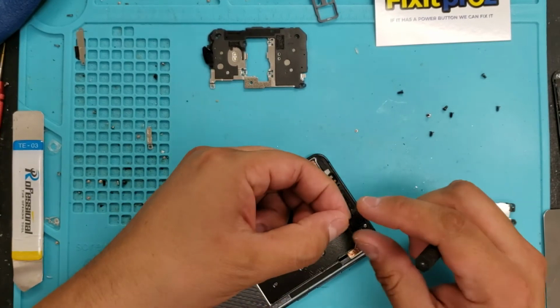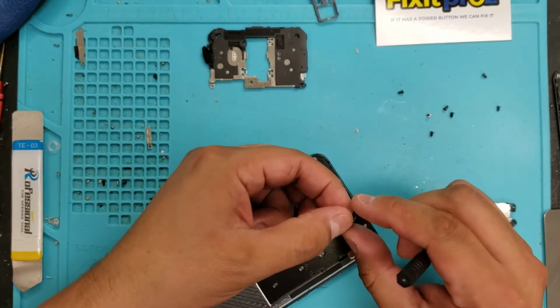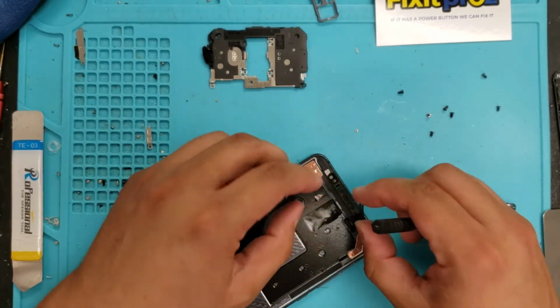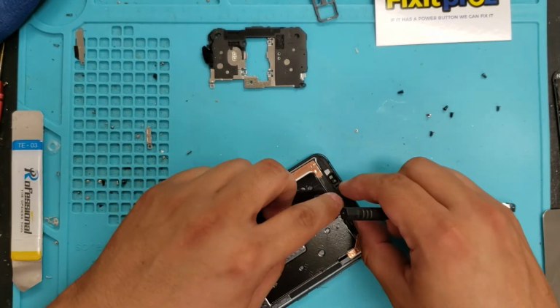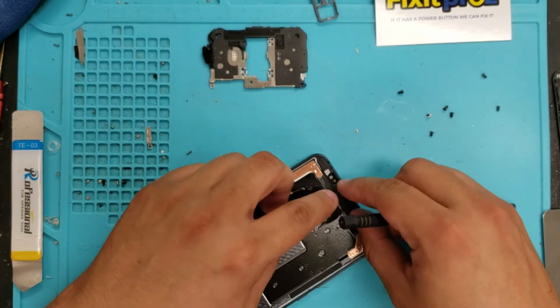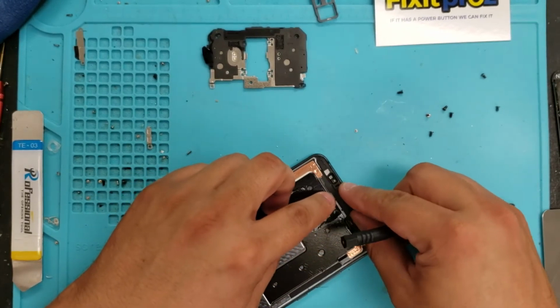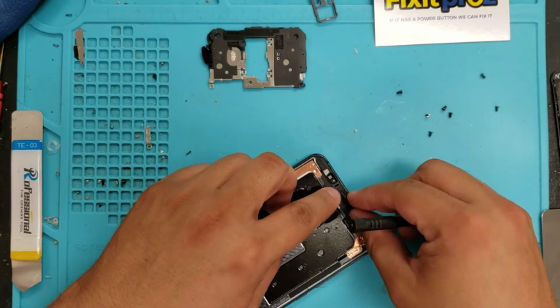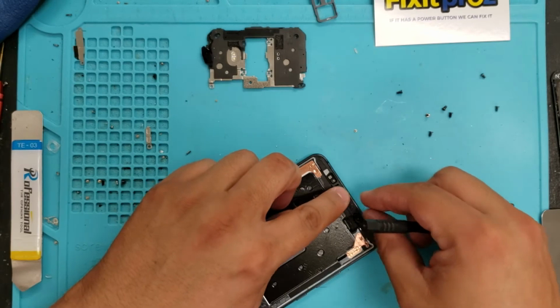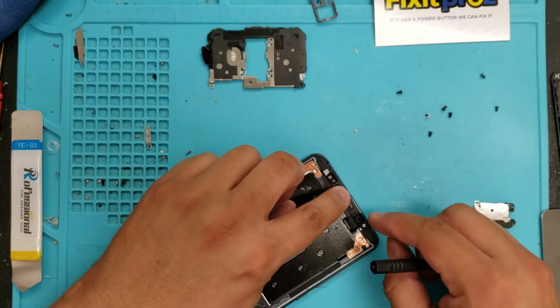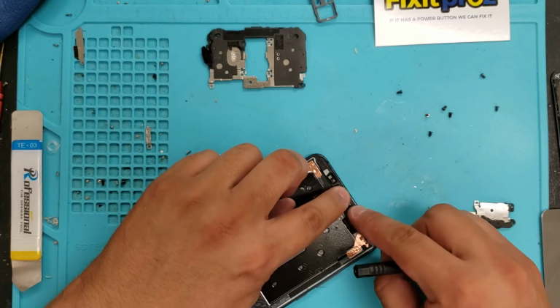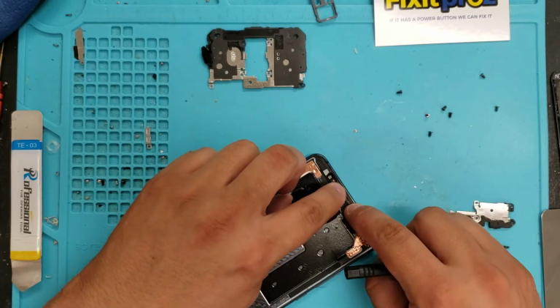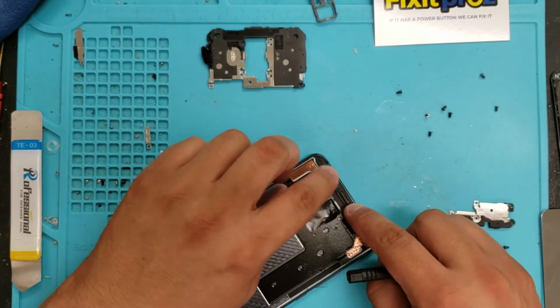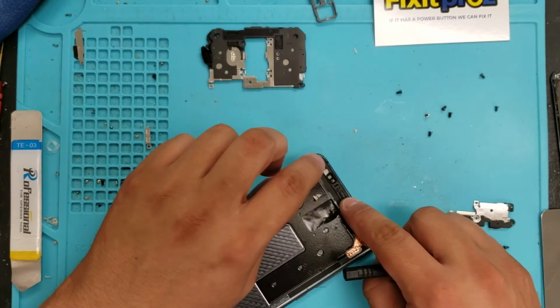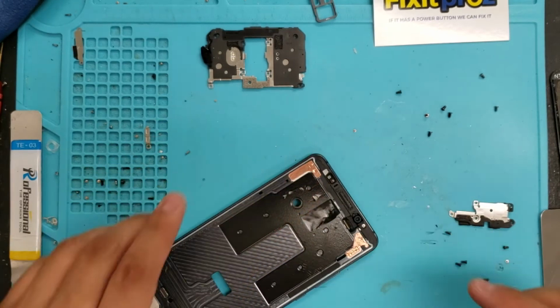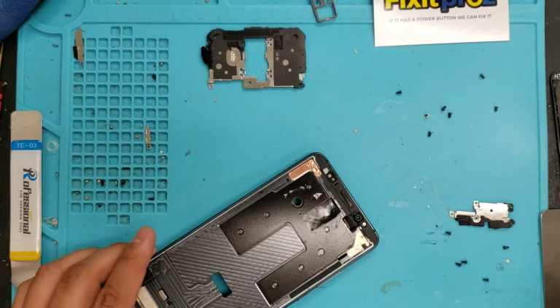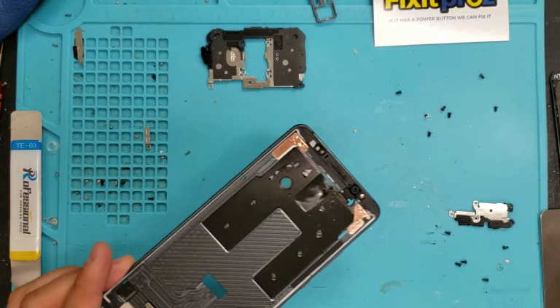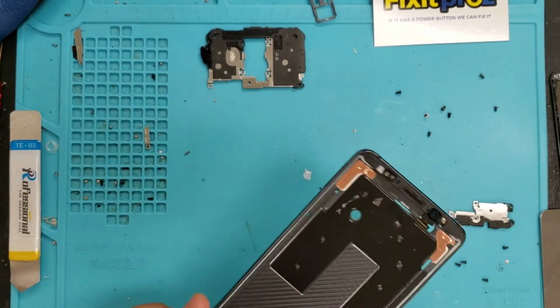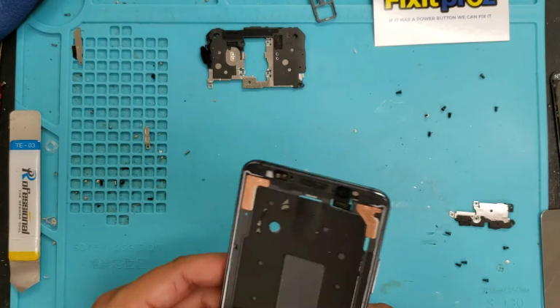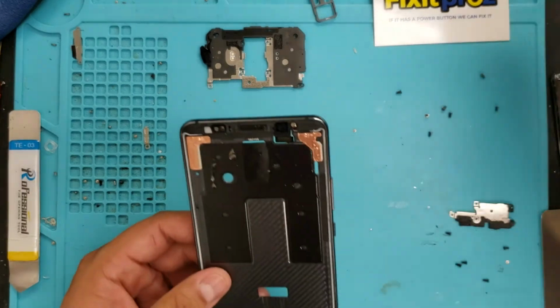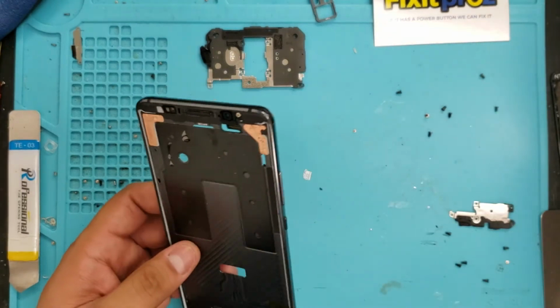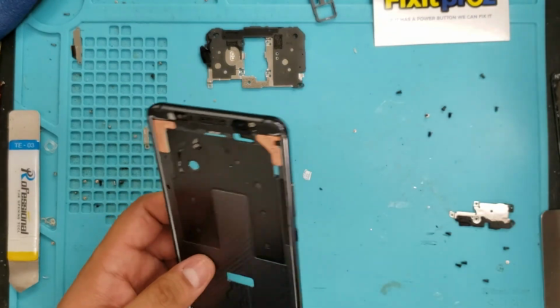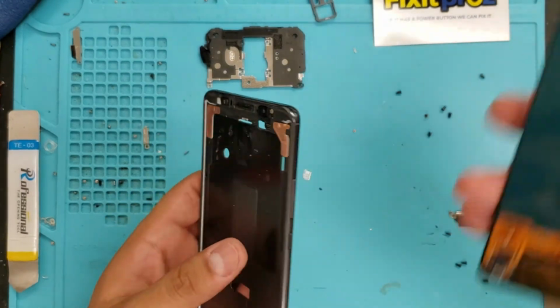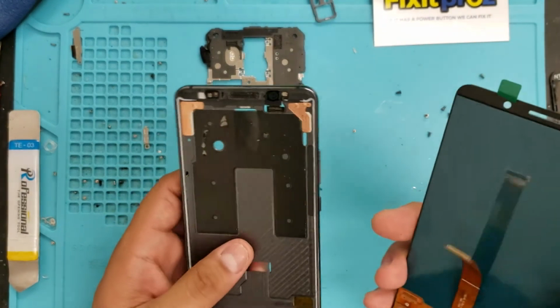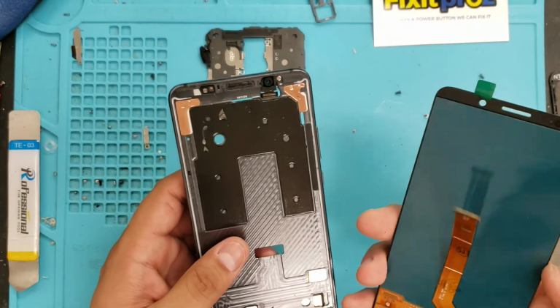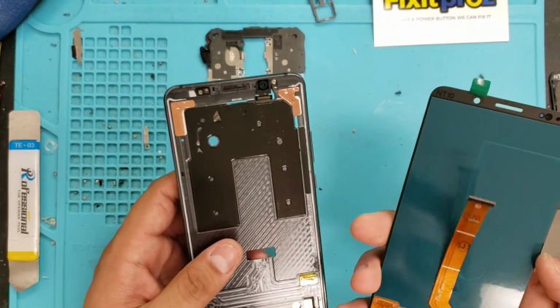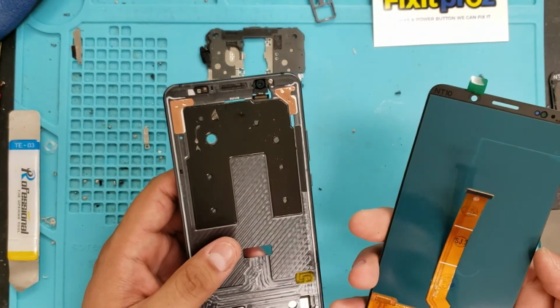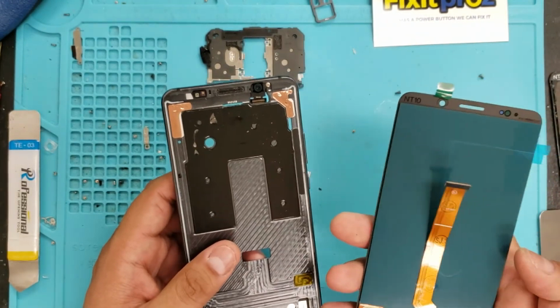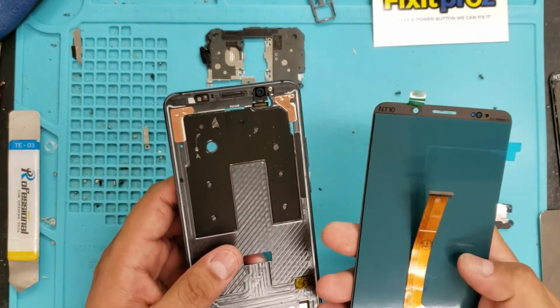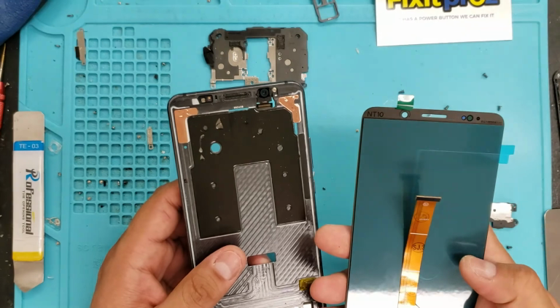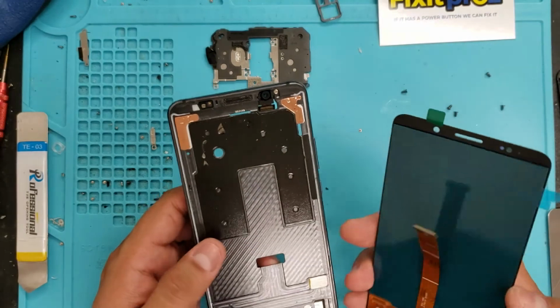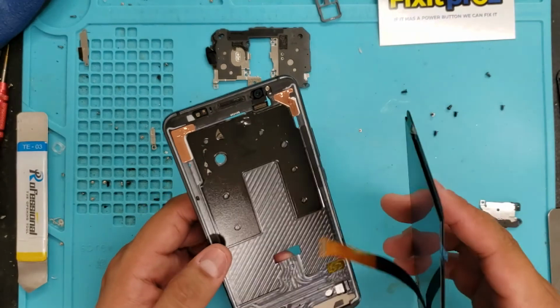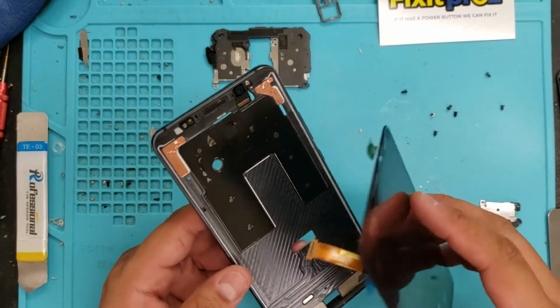Put this back. So now we want to take the LCD — that's the LCD we got. Before I take all this tape off, I just kind of want to test it.